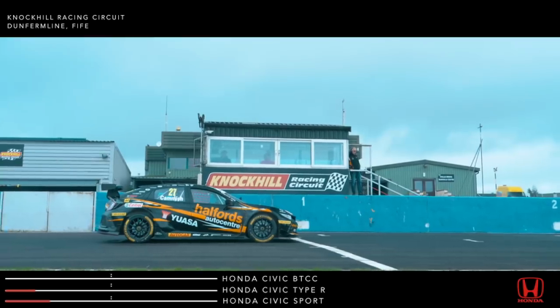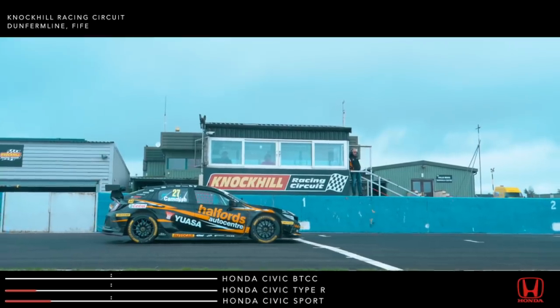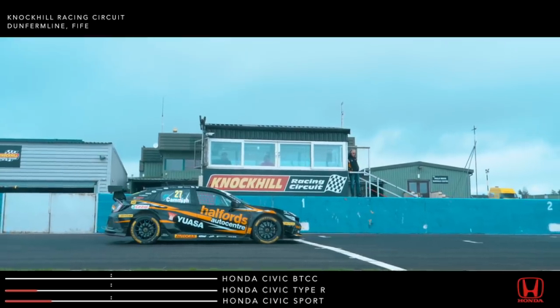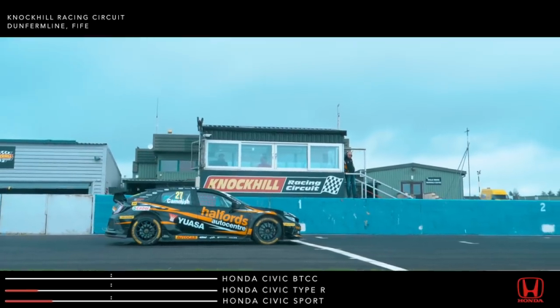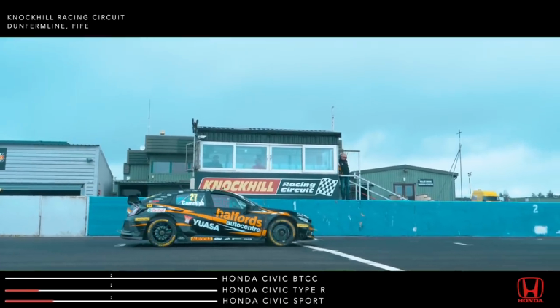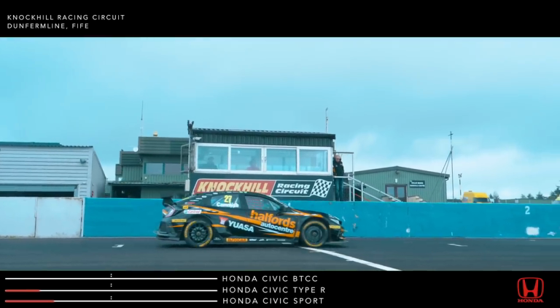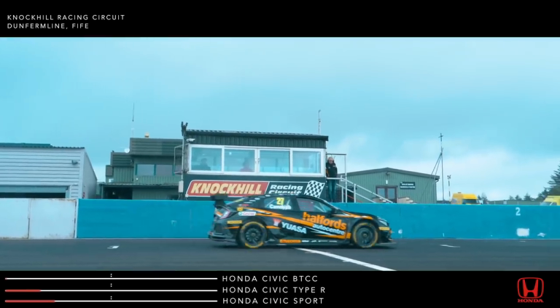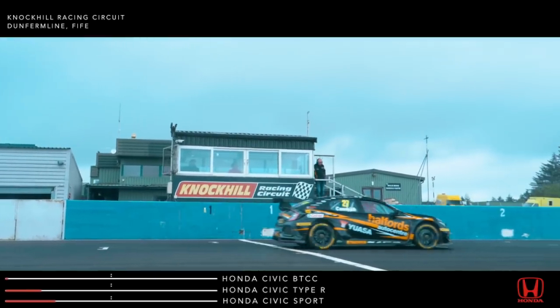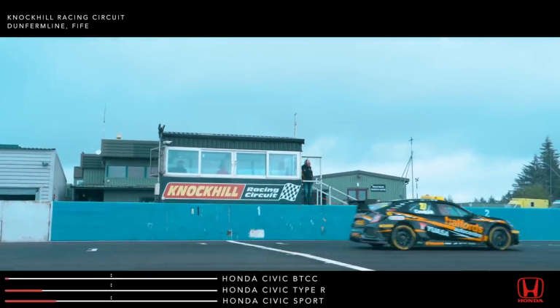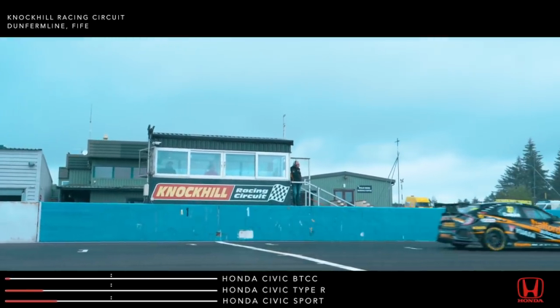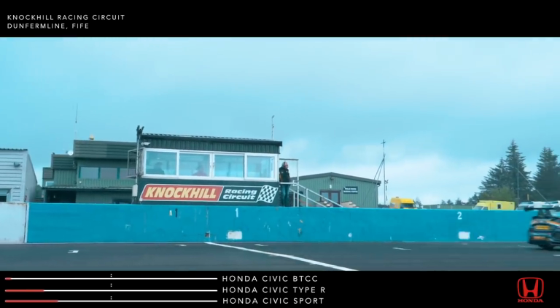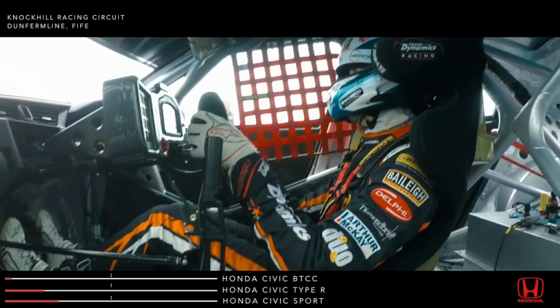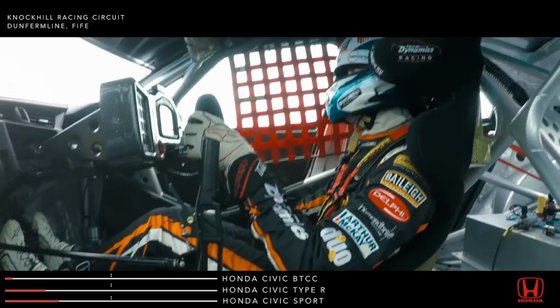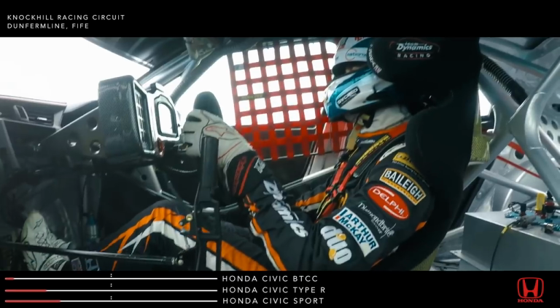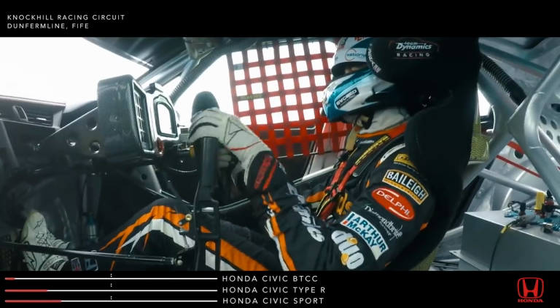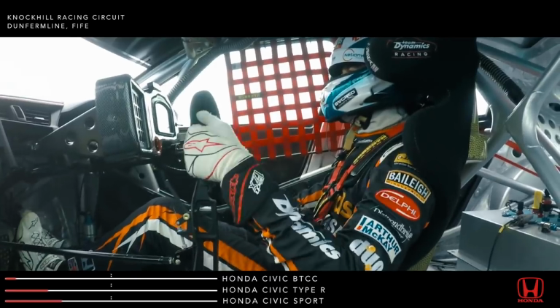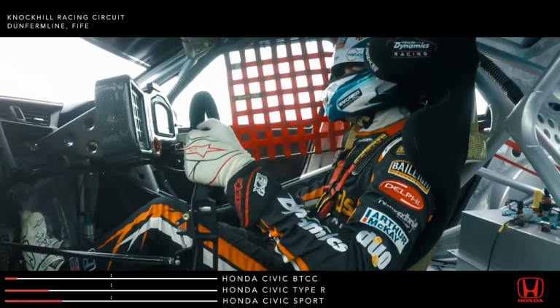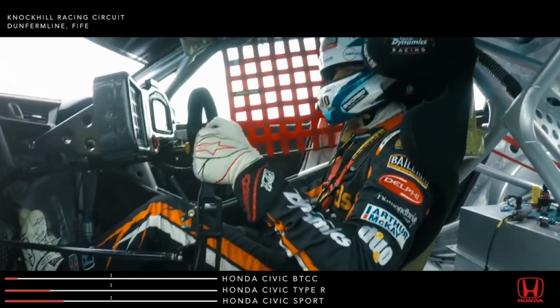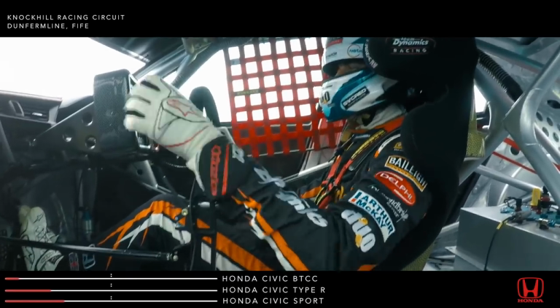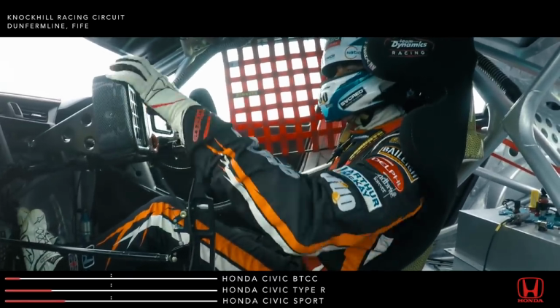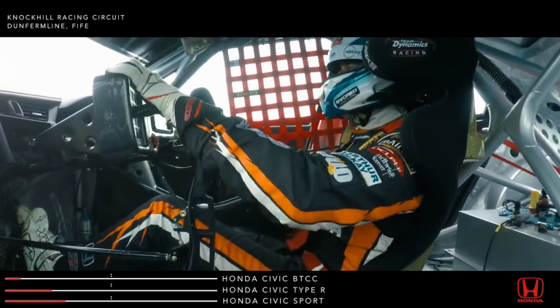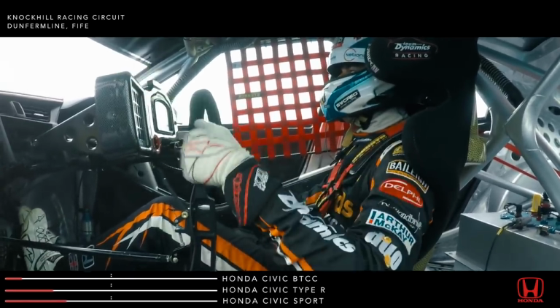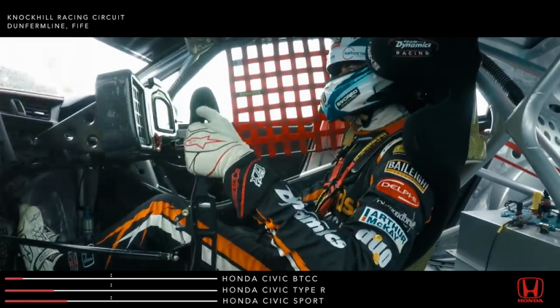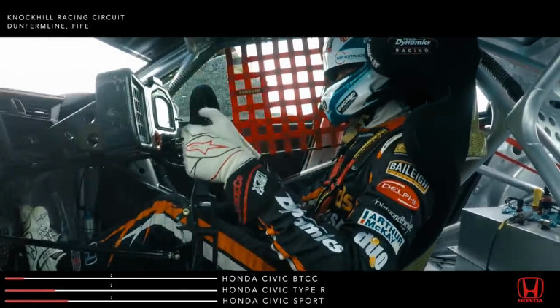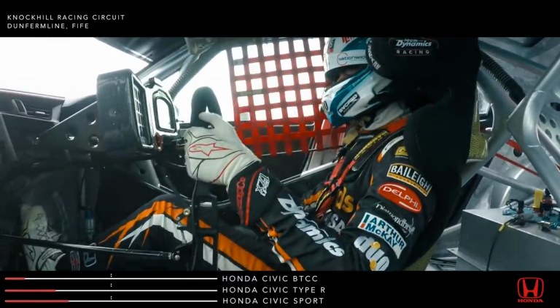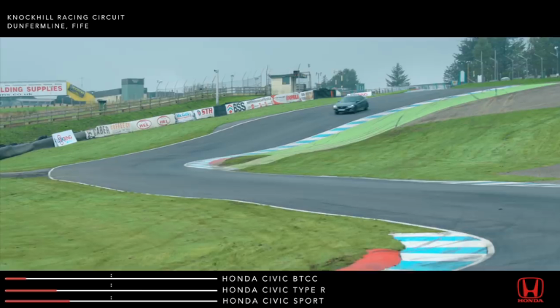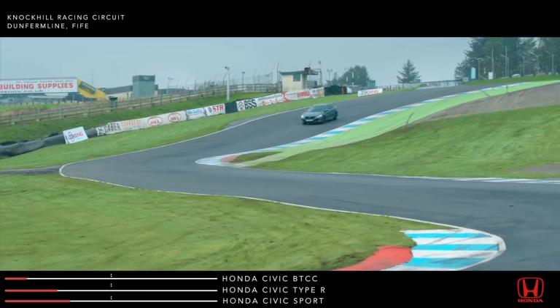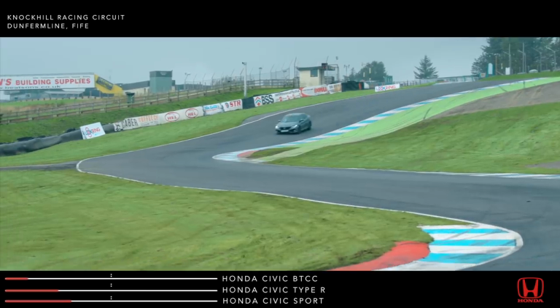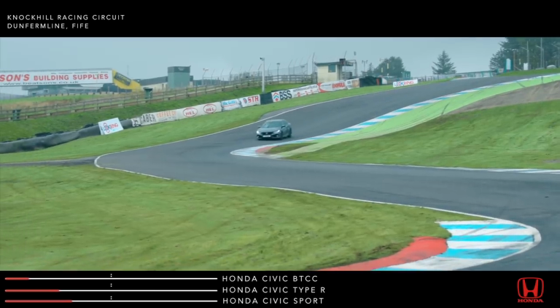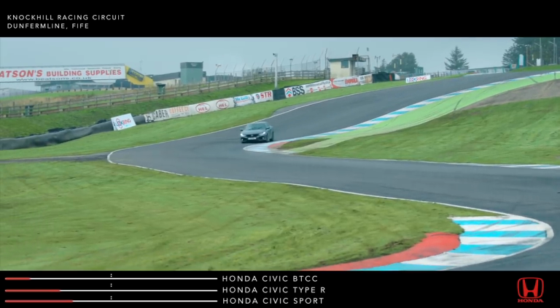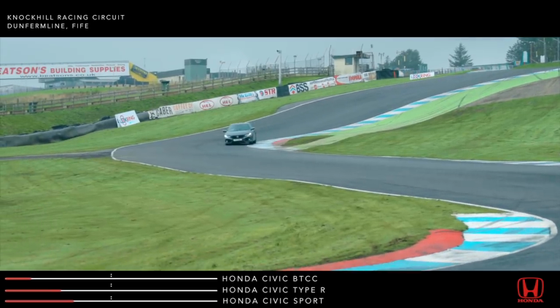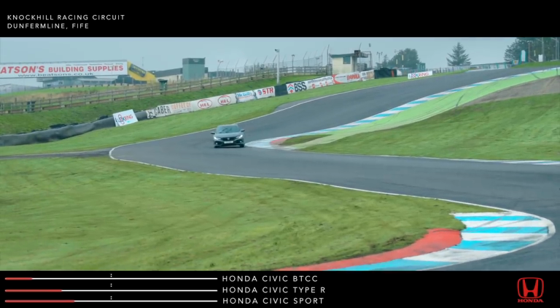And finally, touring car rookie Dan Kamish in the race-spec Civic — the first season of racing for the FK8. It's had two race wins in the hands of Matt Neill. Can it win here?